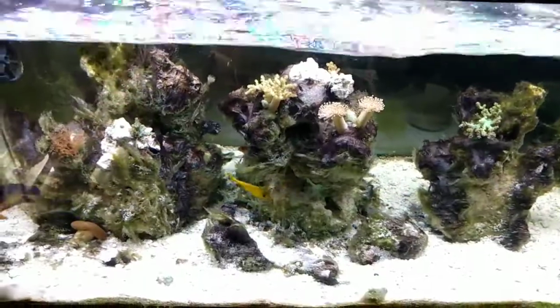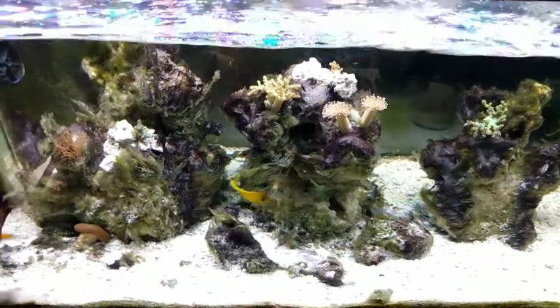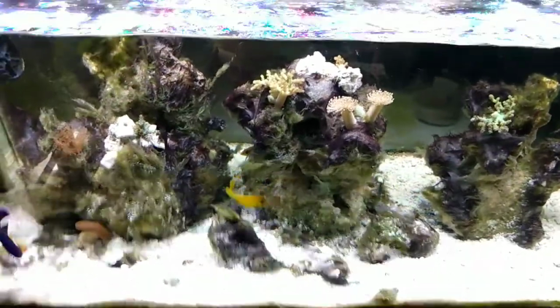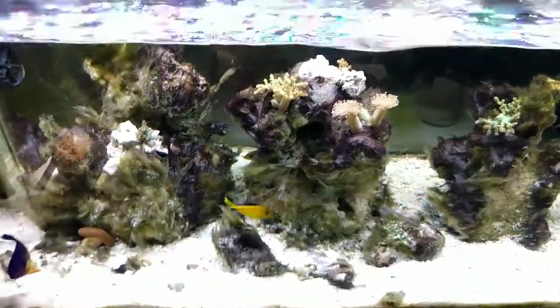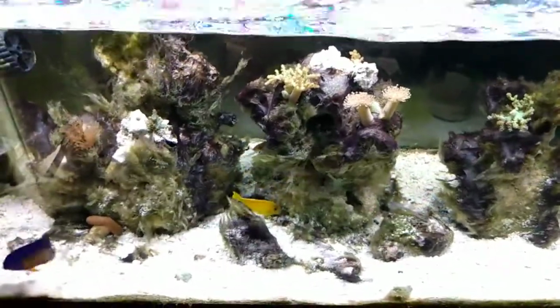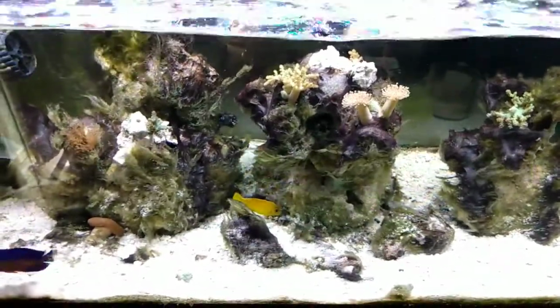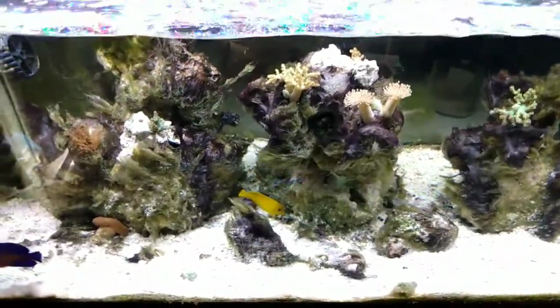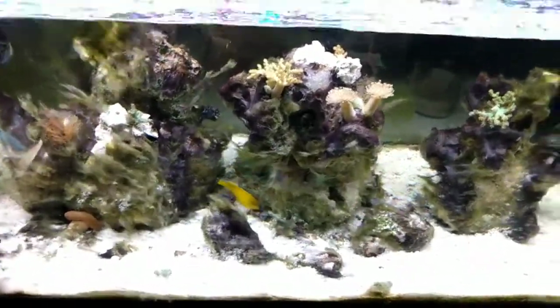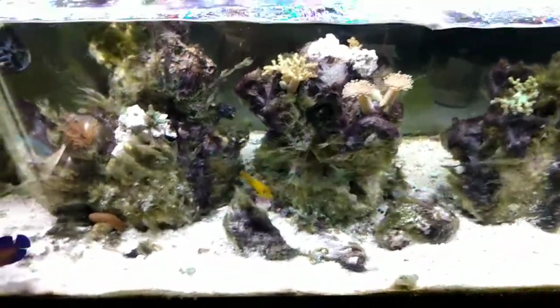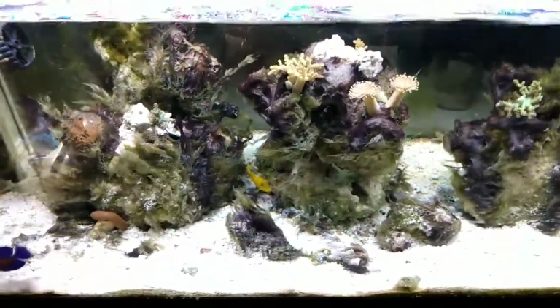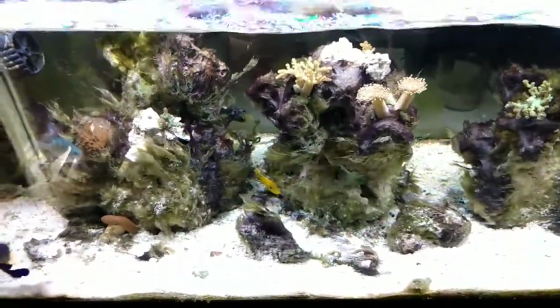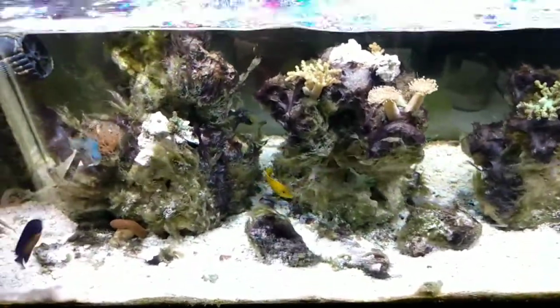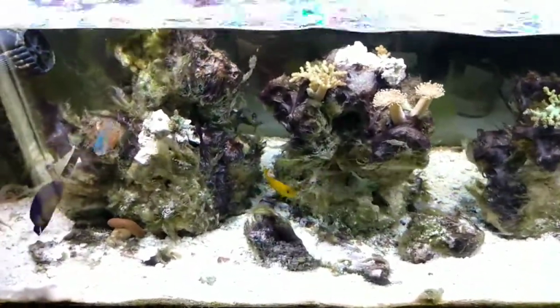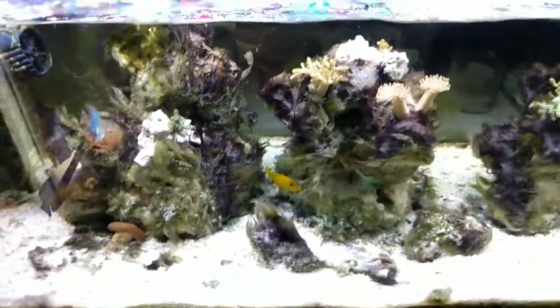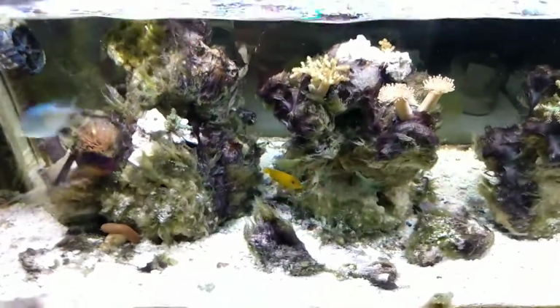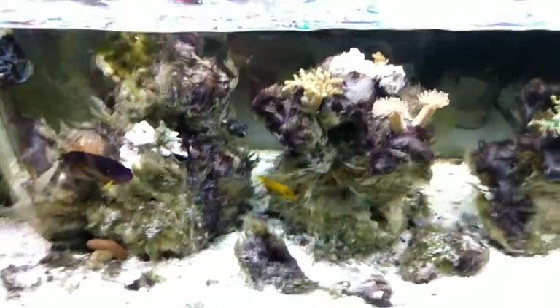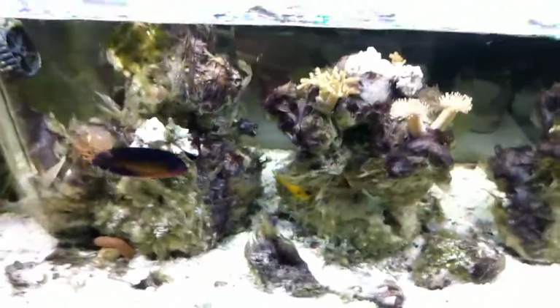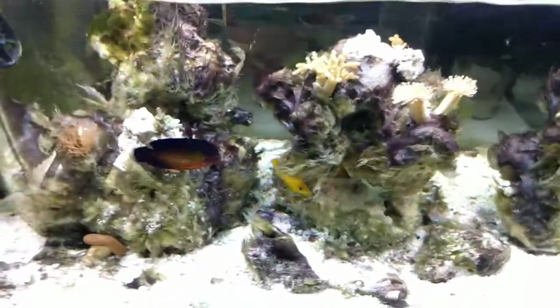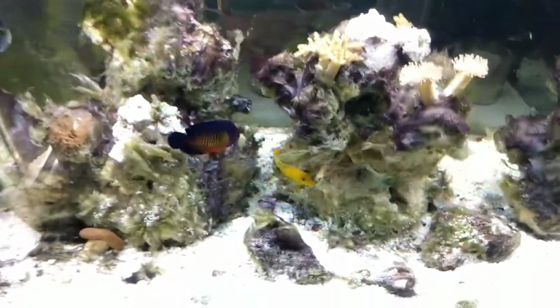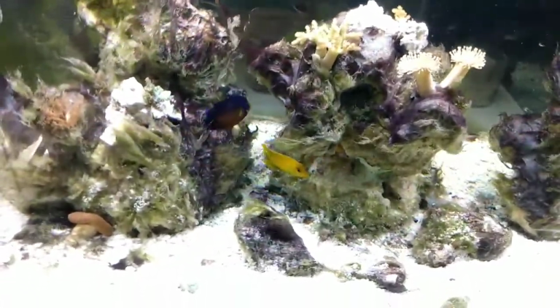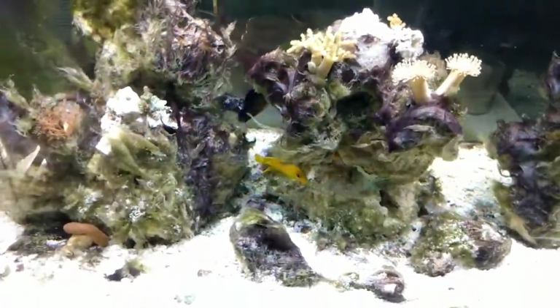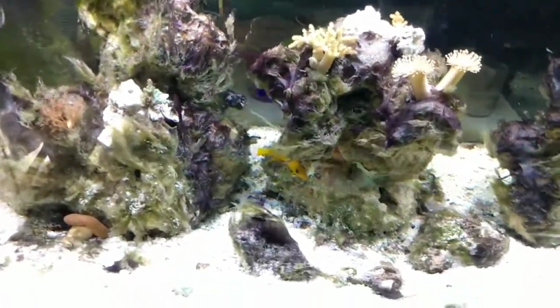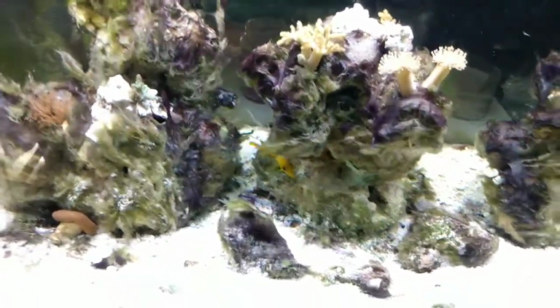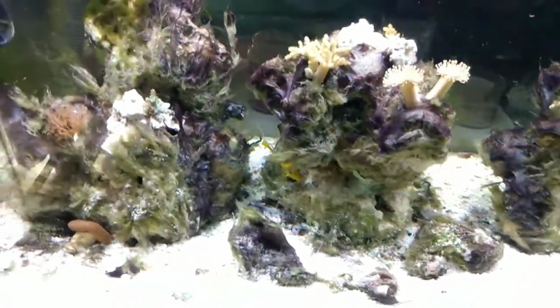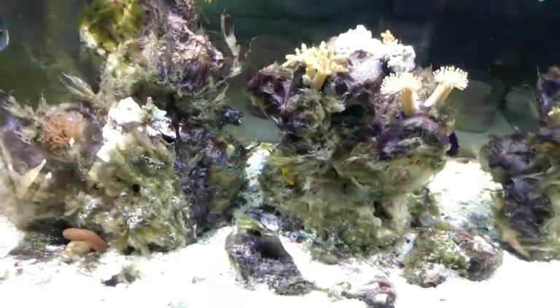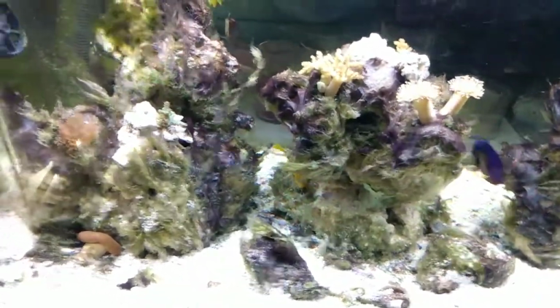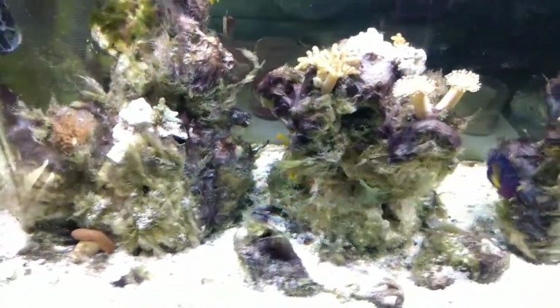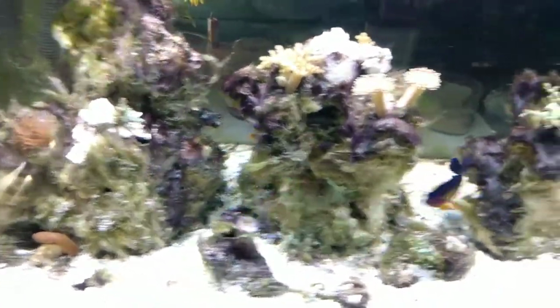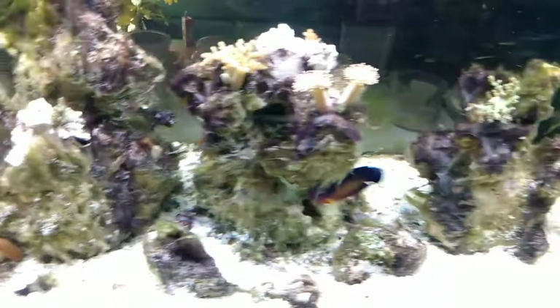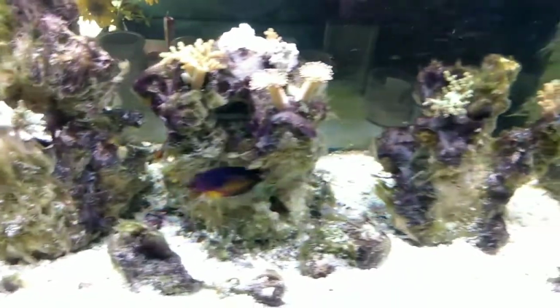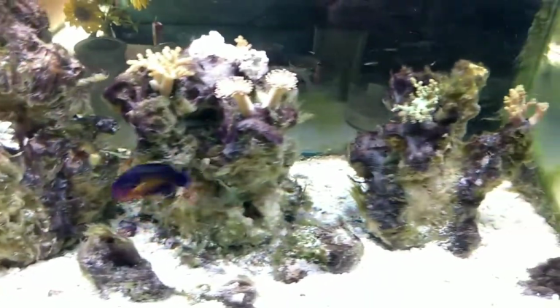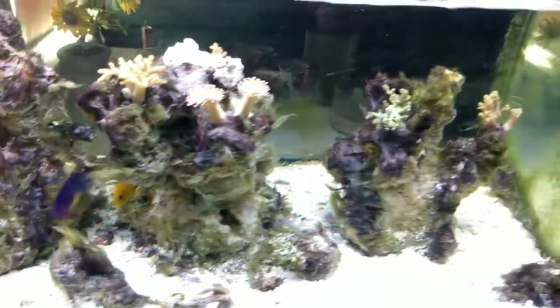Hey guys, this is Scott from Coral Reef Plus. I just finally got a yellow tang here — I got a yellow mimic tang. I've been waiting a while to get one of these guys.